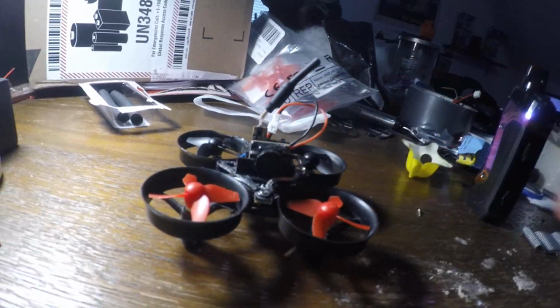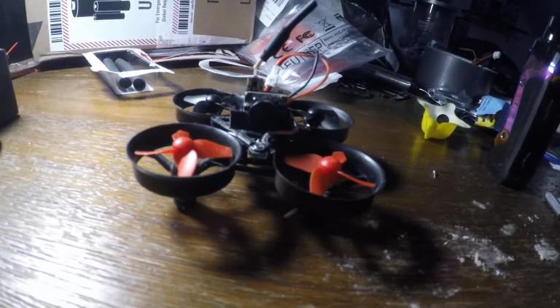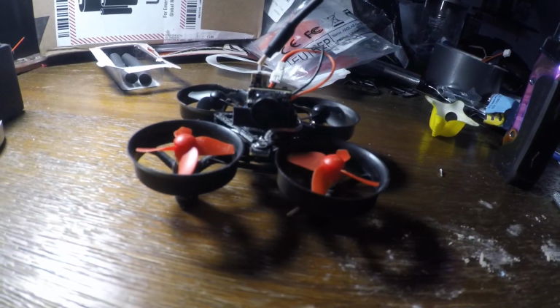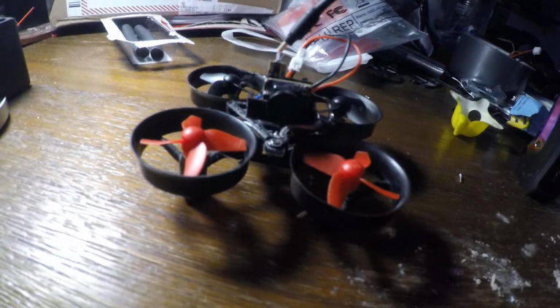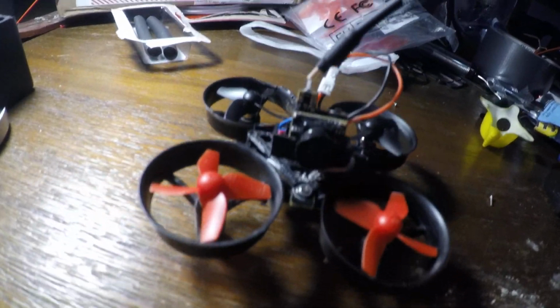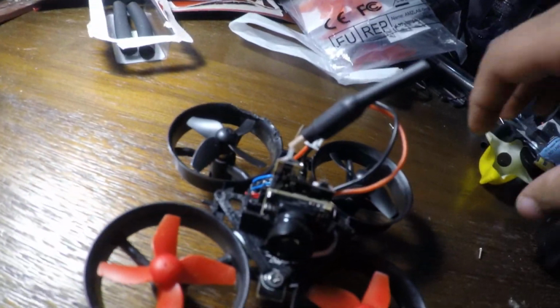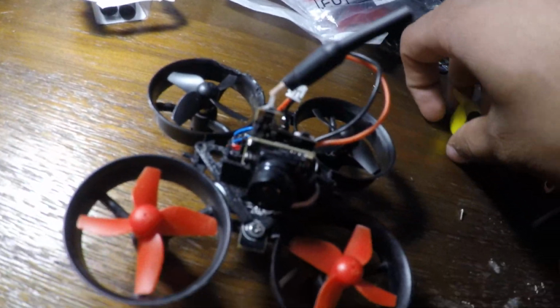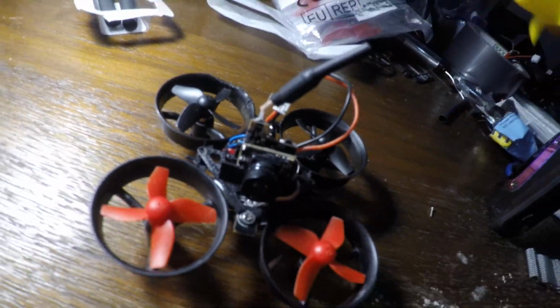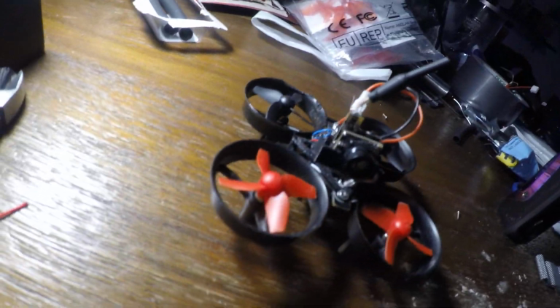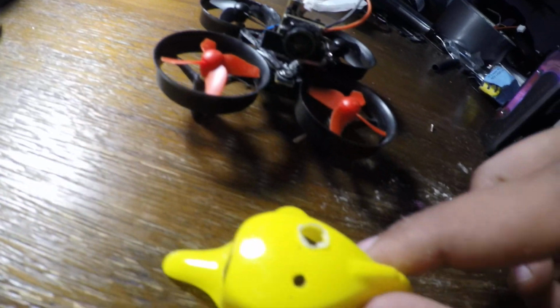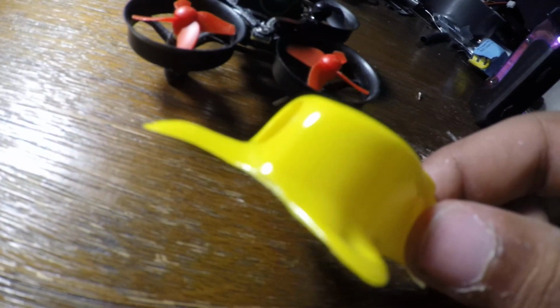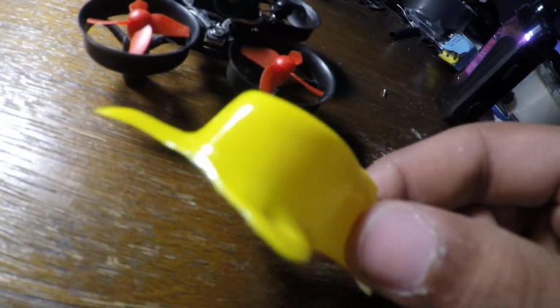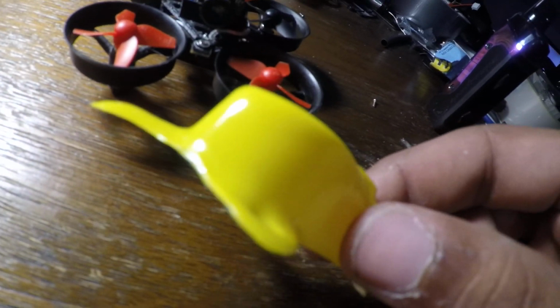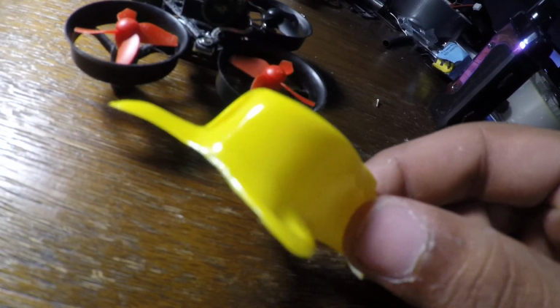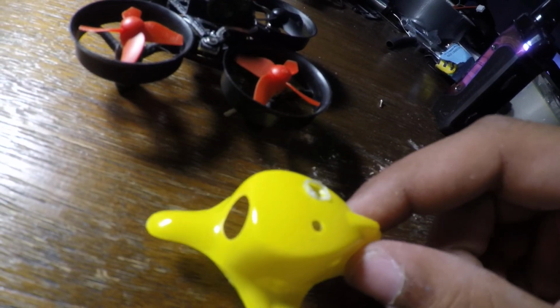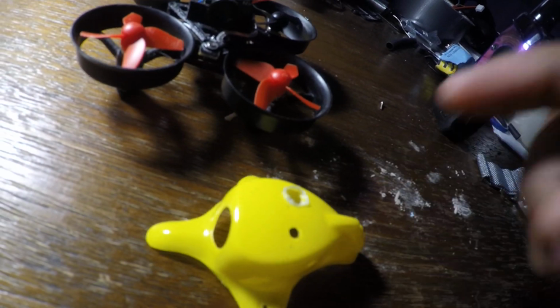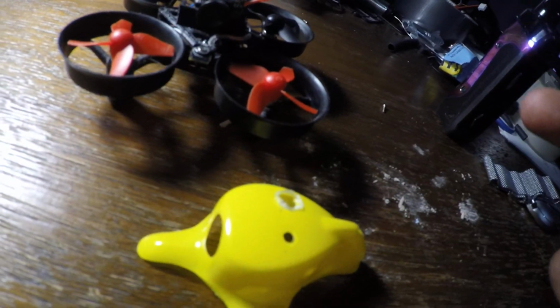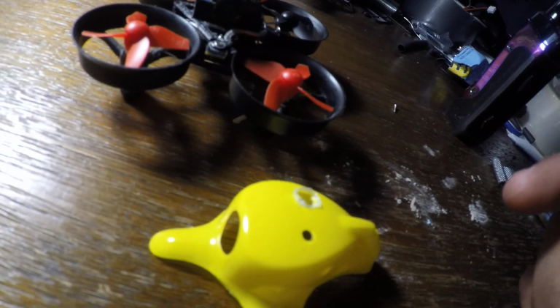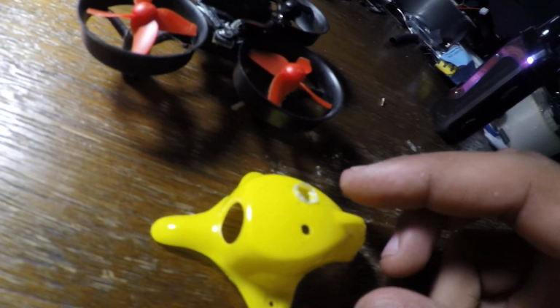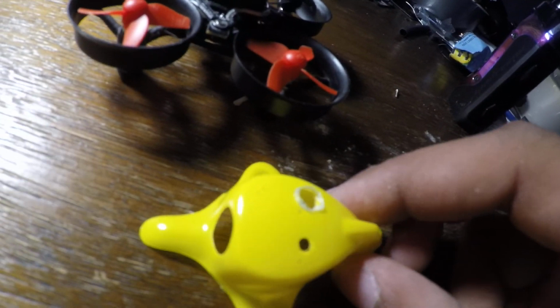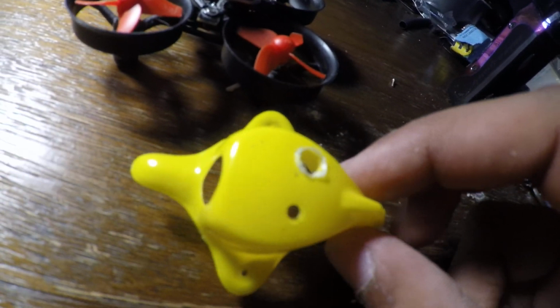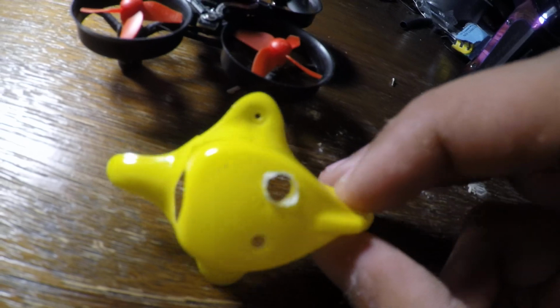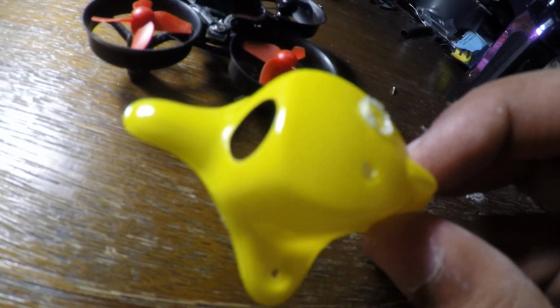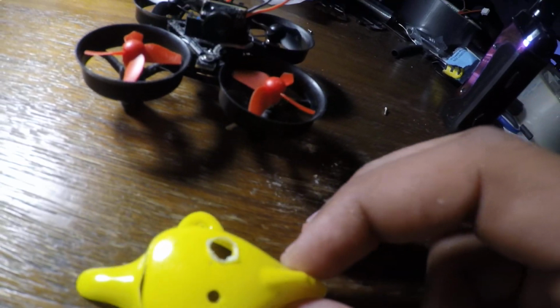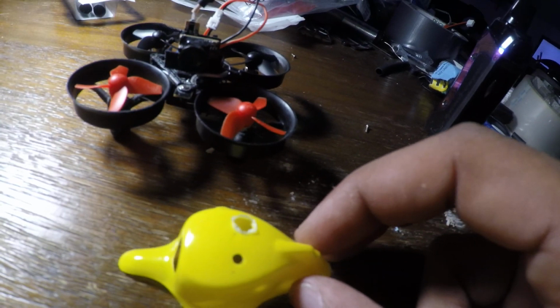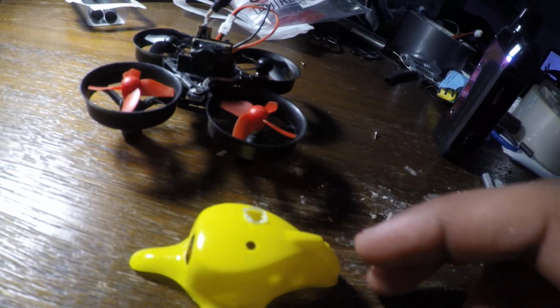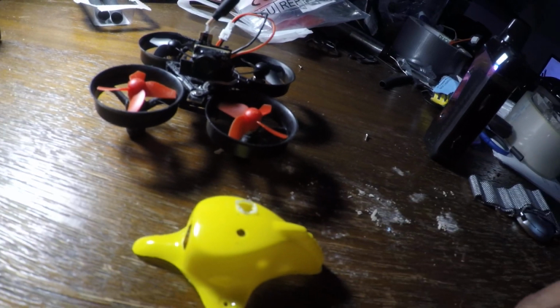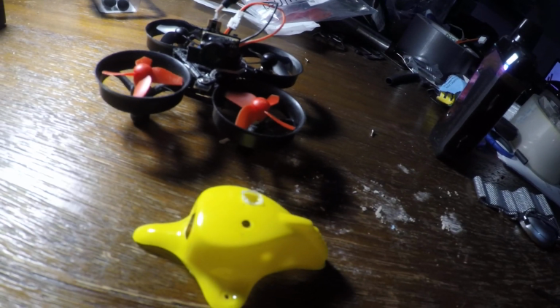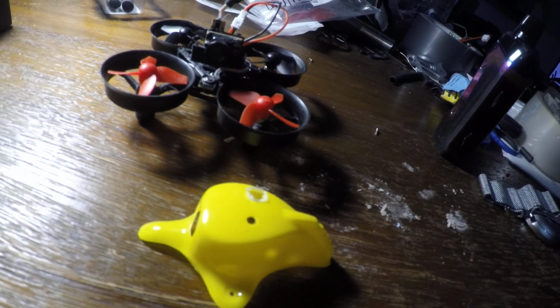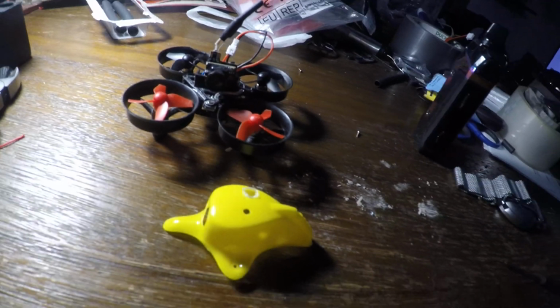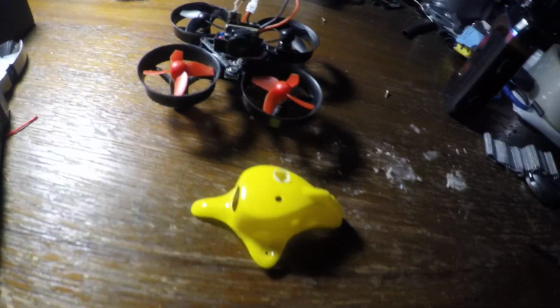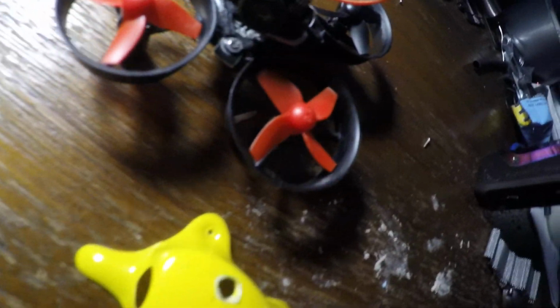Pretty much you've got yourself an FPV drone now. There are other things you can do — this one actually has a canopy installed on it, which I'm not going to do for video purposes. But it's pretty cut and dry, you can tell what's going to happen.